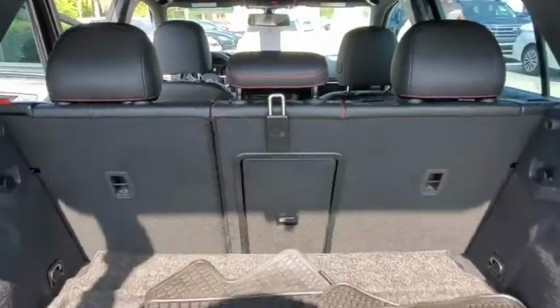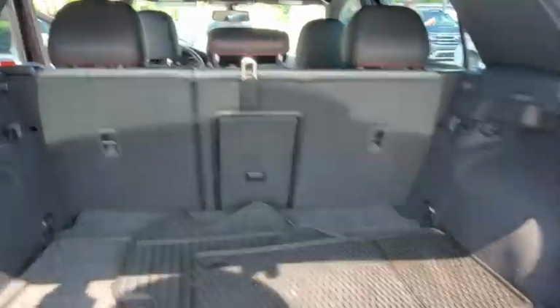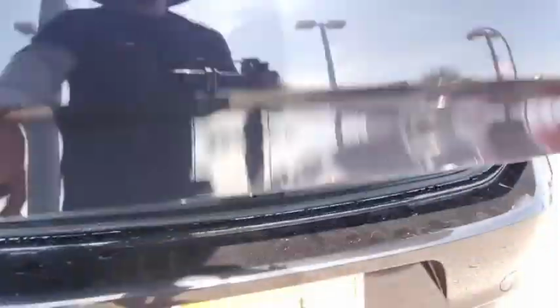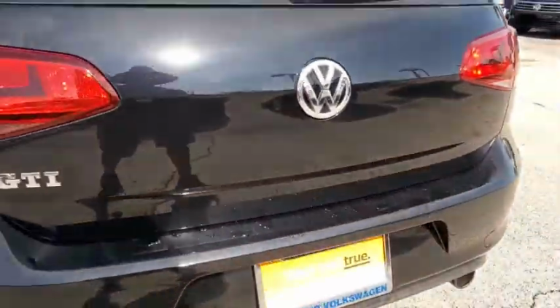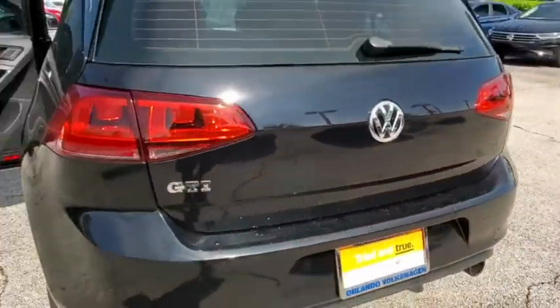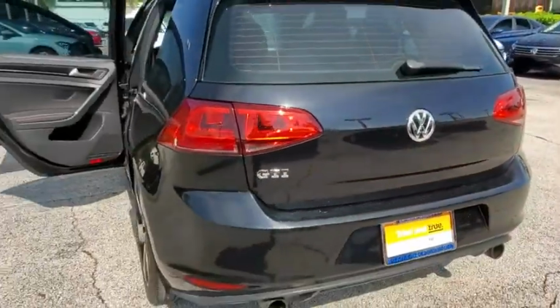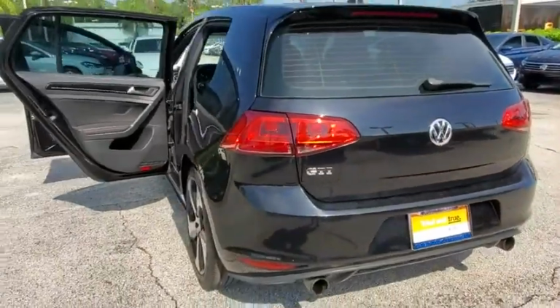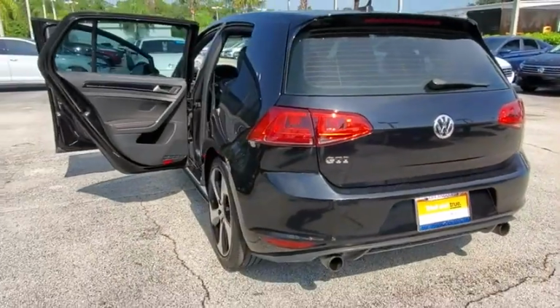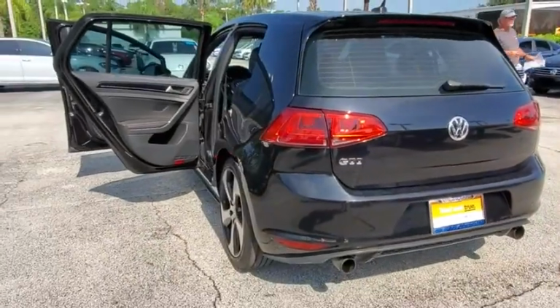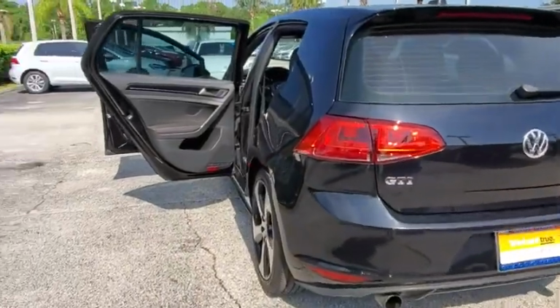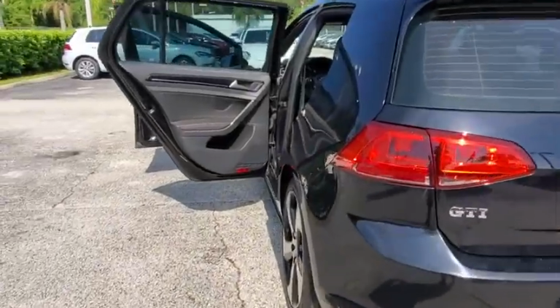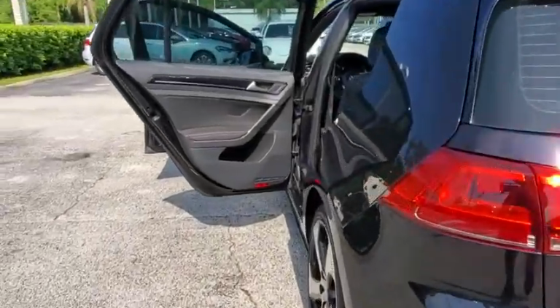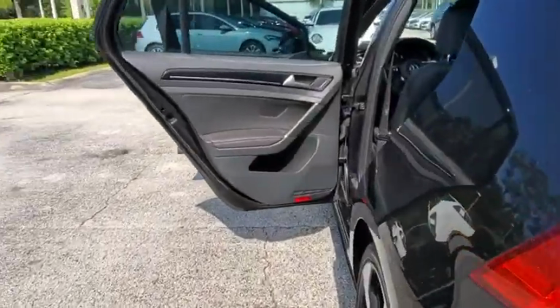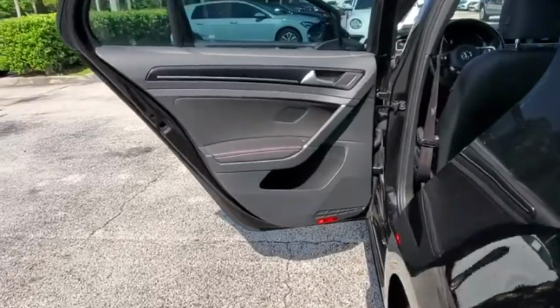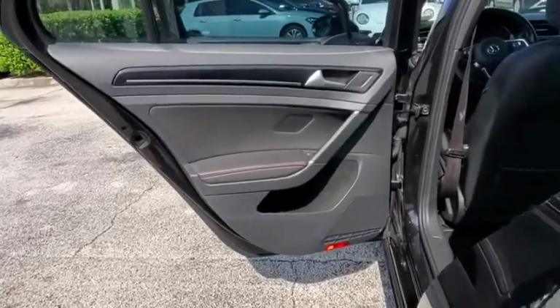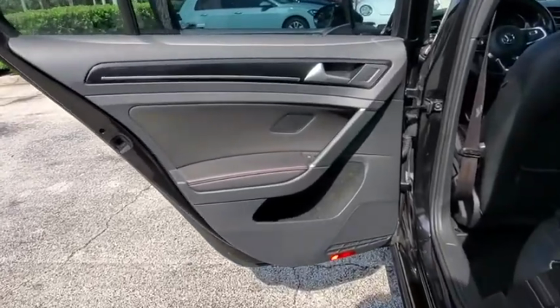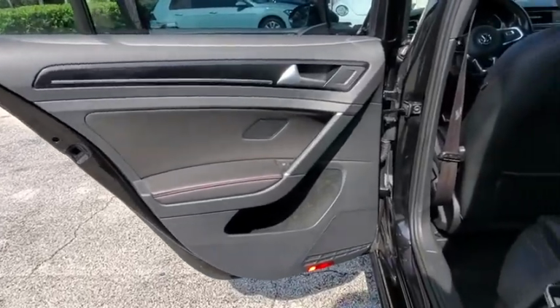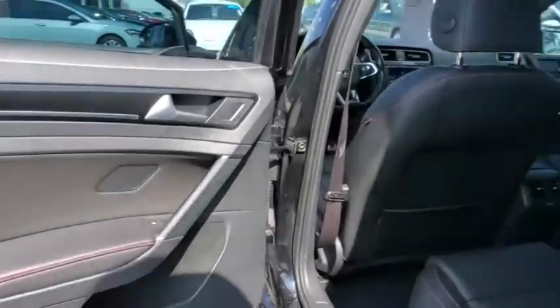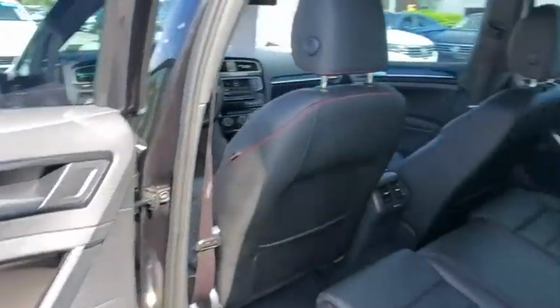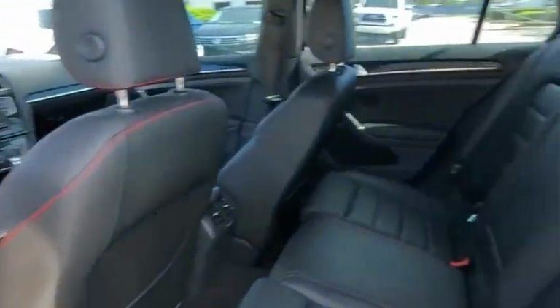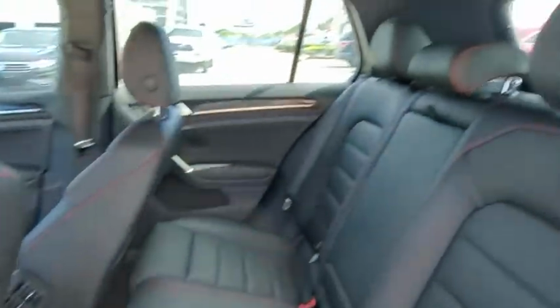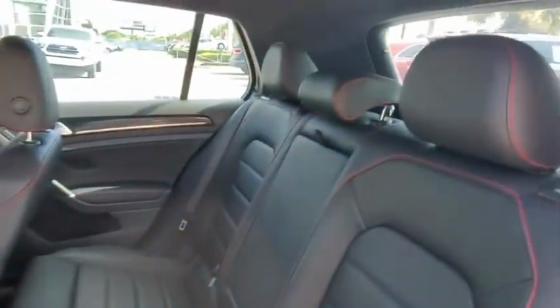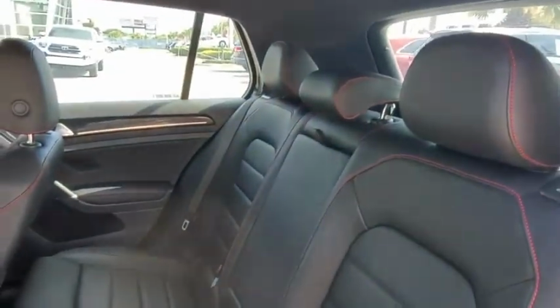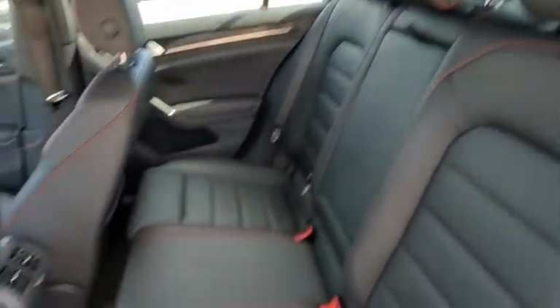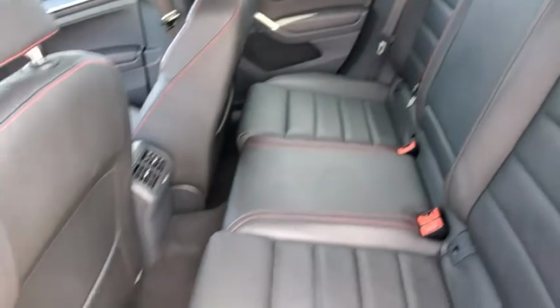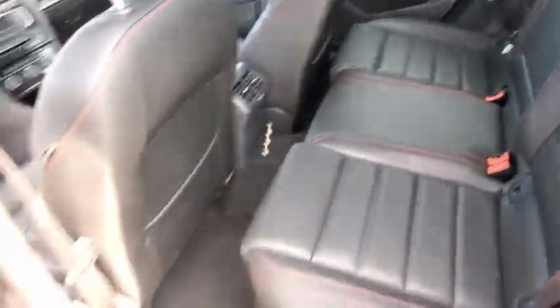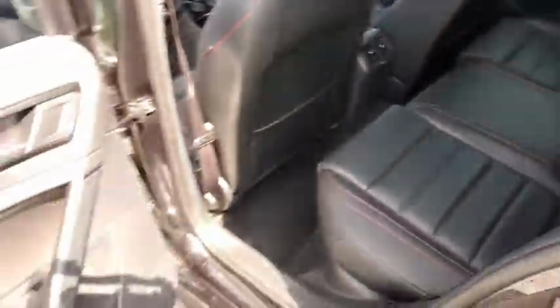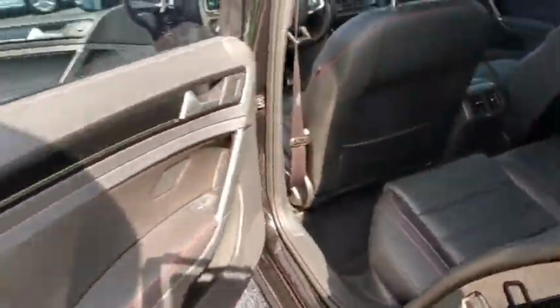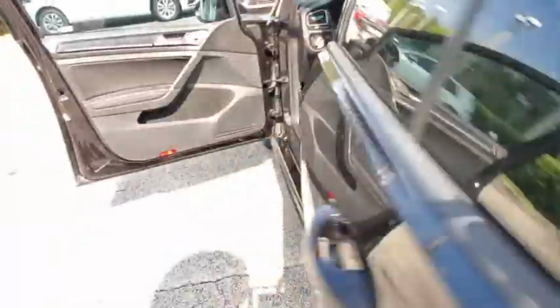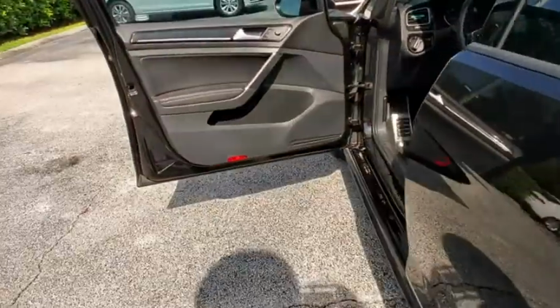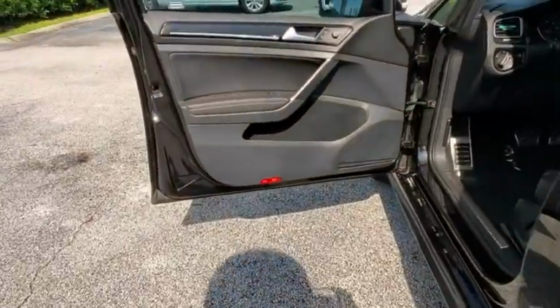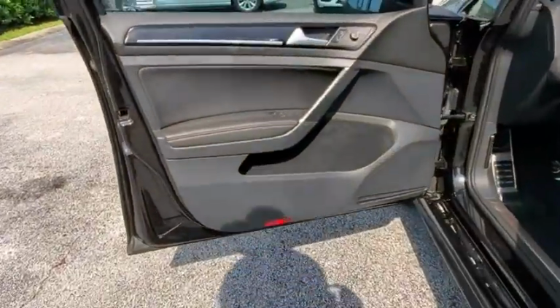Here are some of this vehicle's great options: power passenger seat, traction control, air conditioning, dual airbags, leather-wrapped steering wheel, power steering, four-wheel disc brakes, security system, CD player, fog lights.